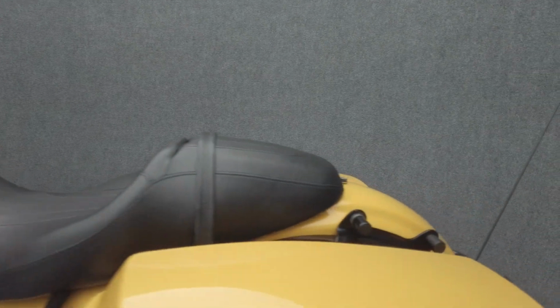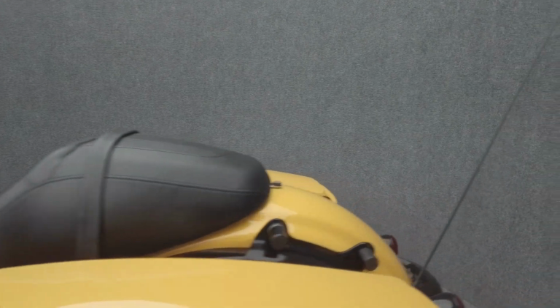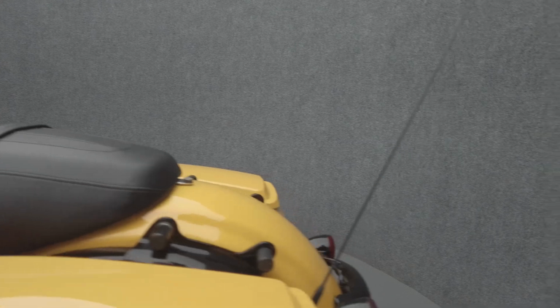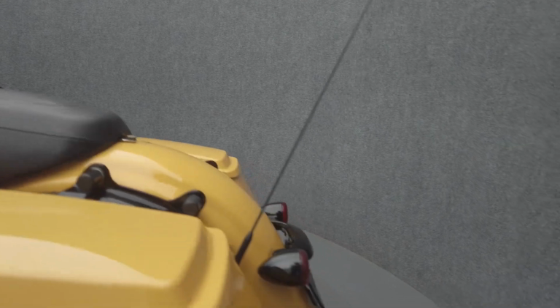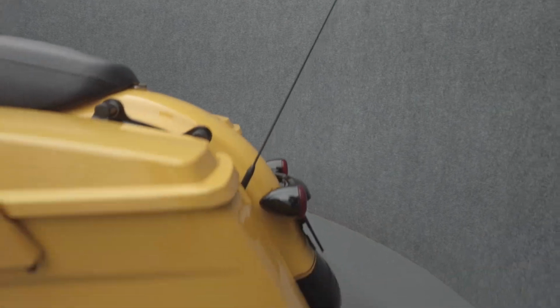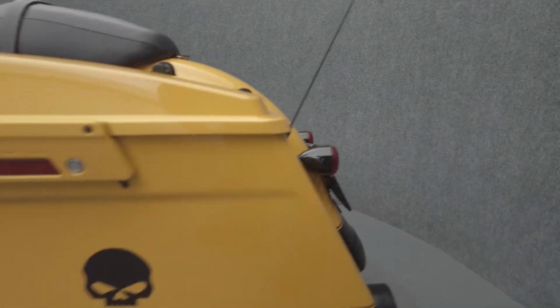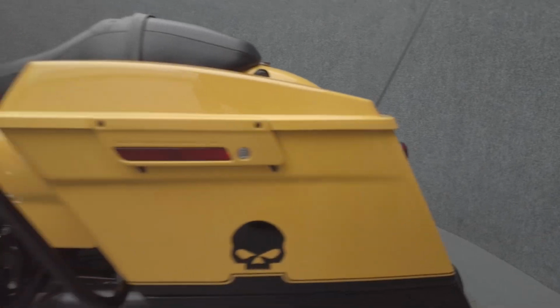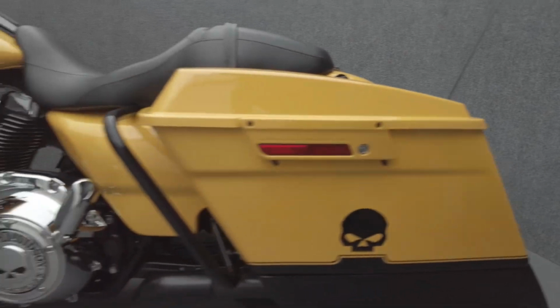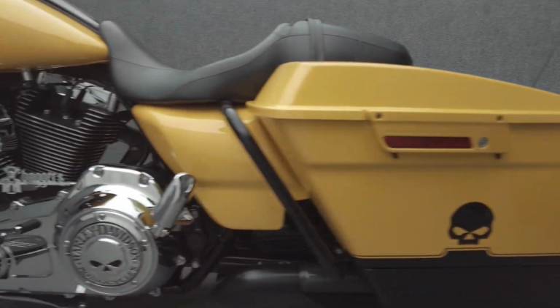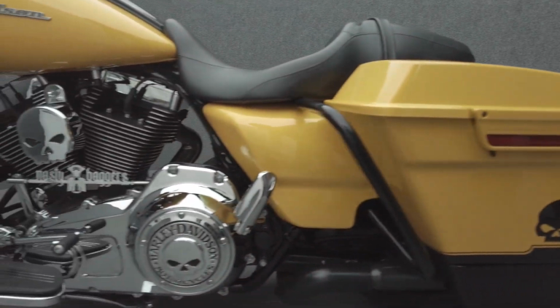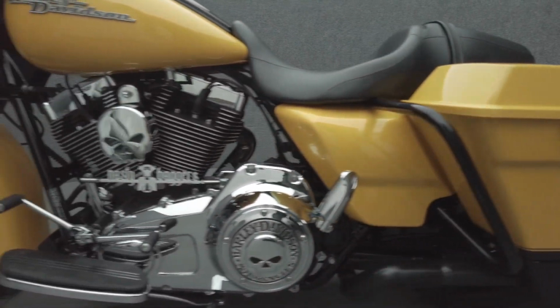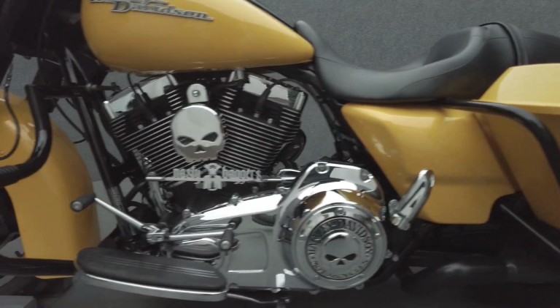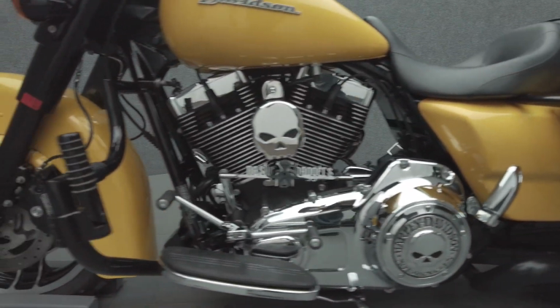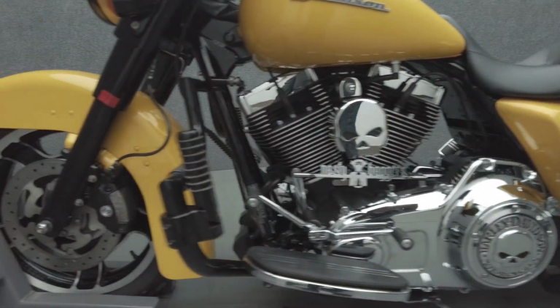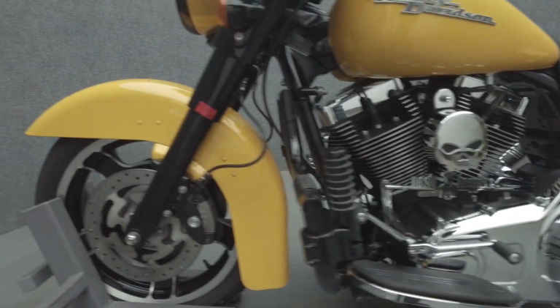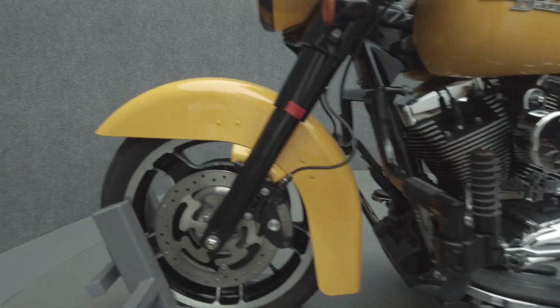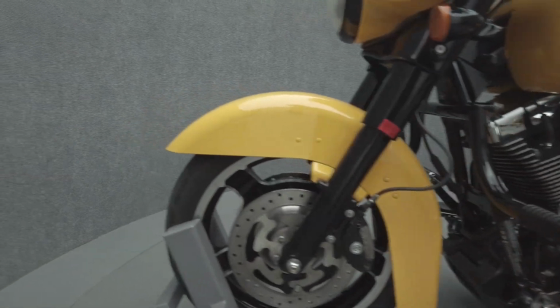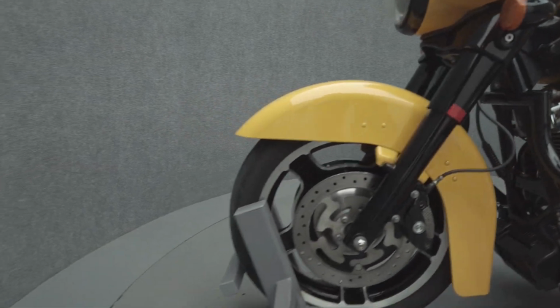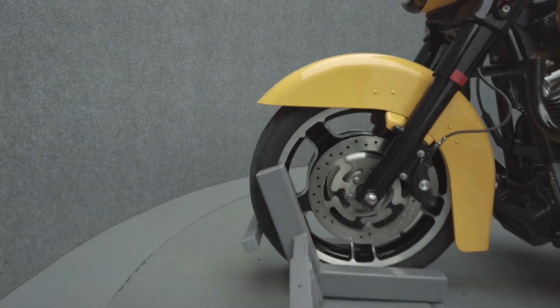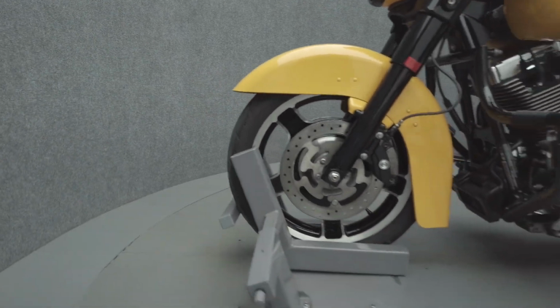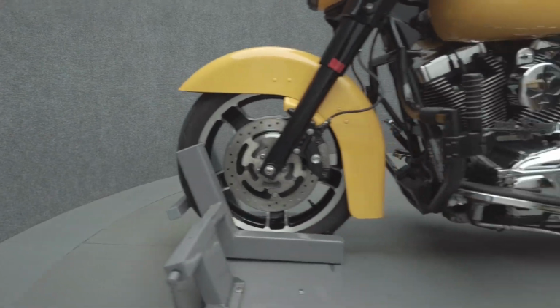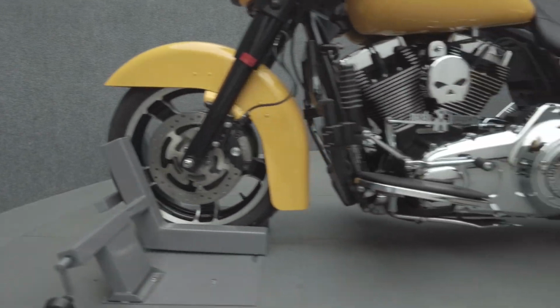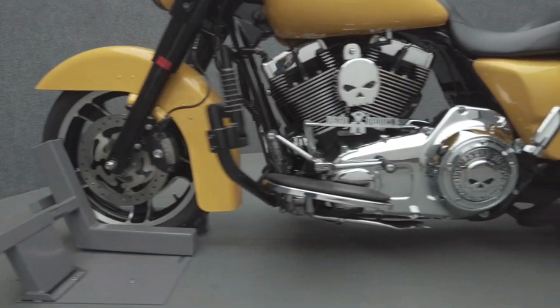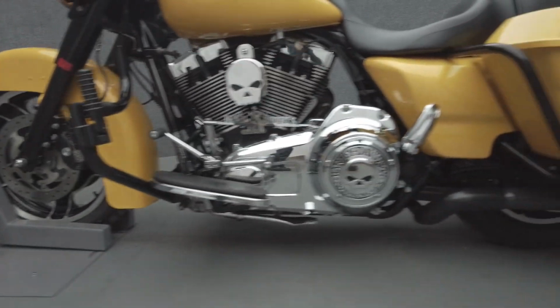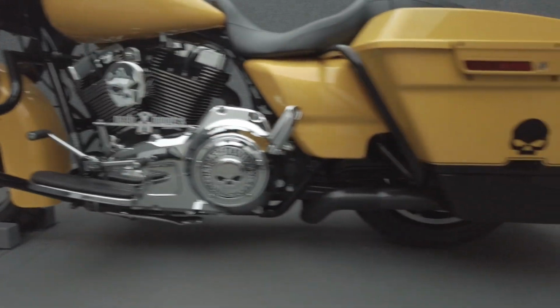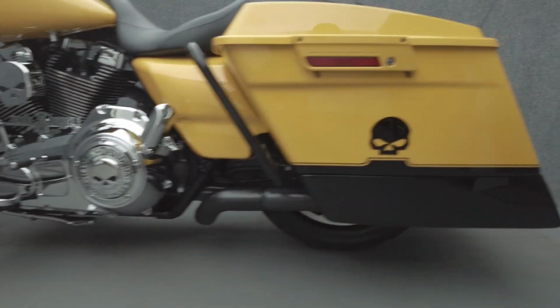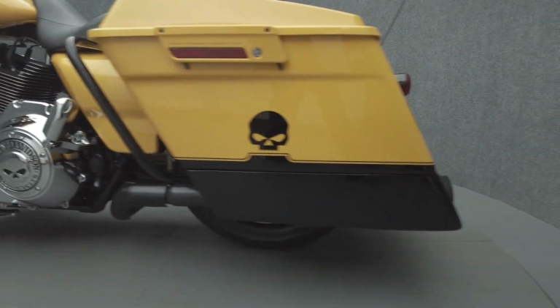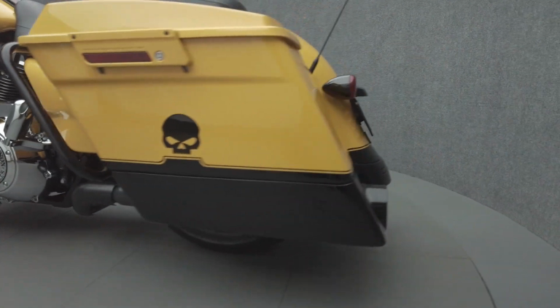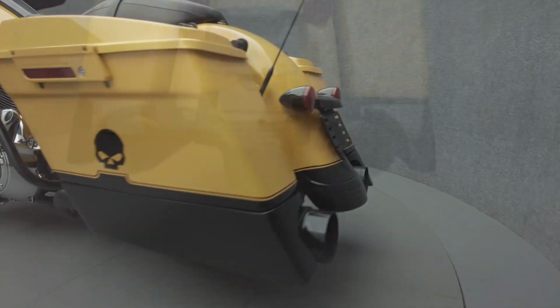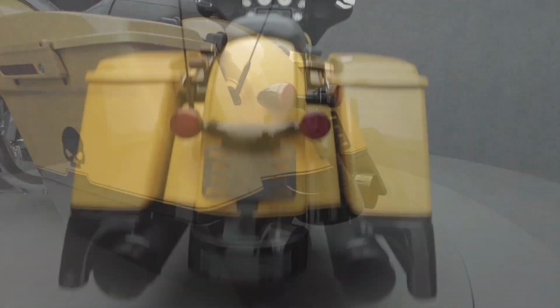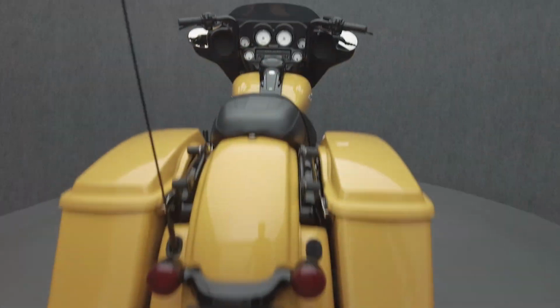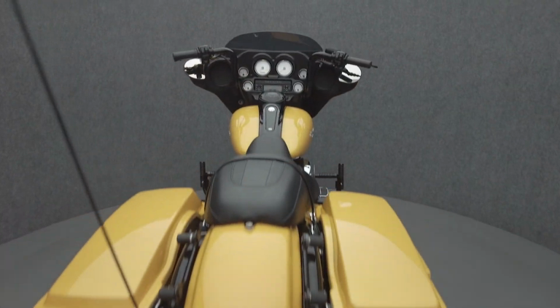The Street Glide is a comfortable bagger with a hot rod attitude that stands out from other tourers with its iconic style. Powered by a 103 cubic inch V-Twin motor, the Street Glide puts 98 foot-pounds of low-end torque through a six-speed transmission. It weighs approximately 810 pounds and has a 27.3-inch seat height.